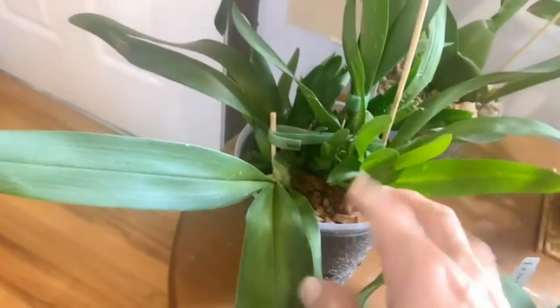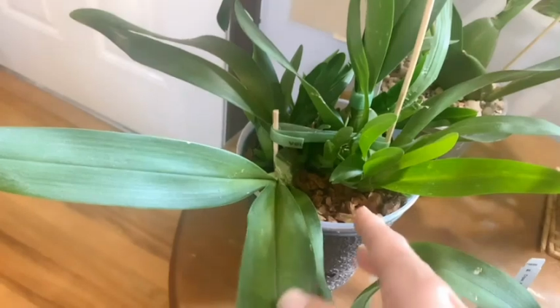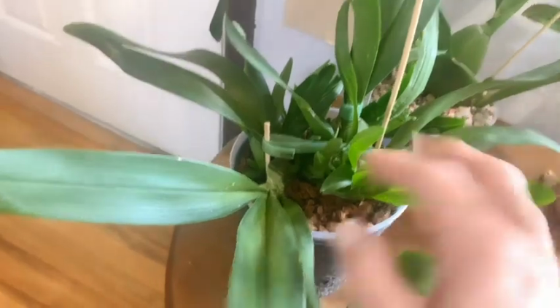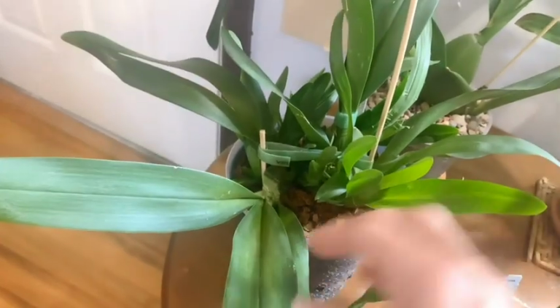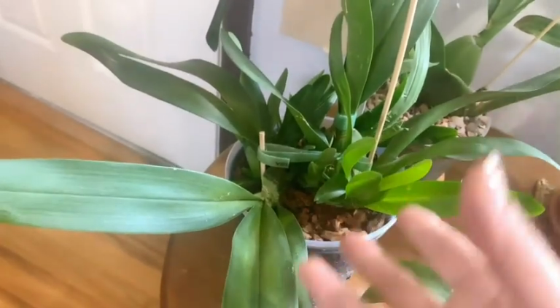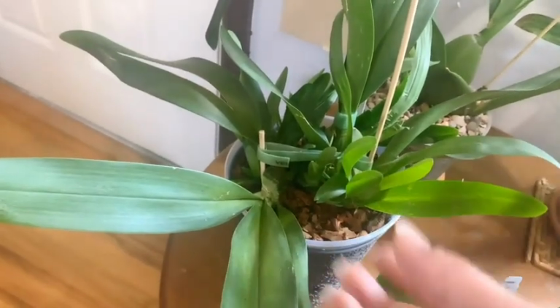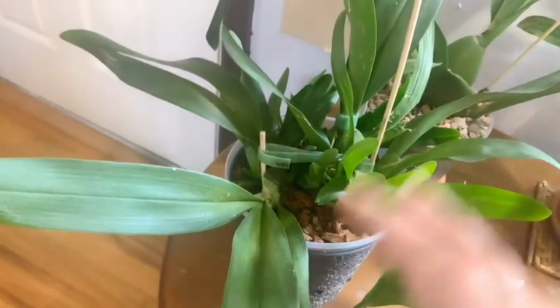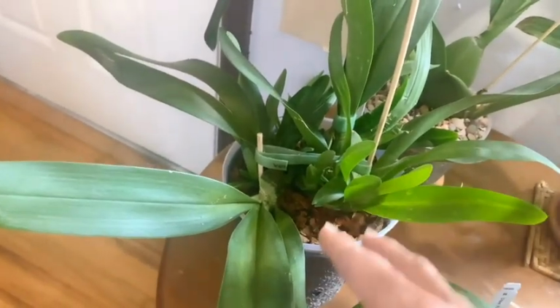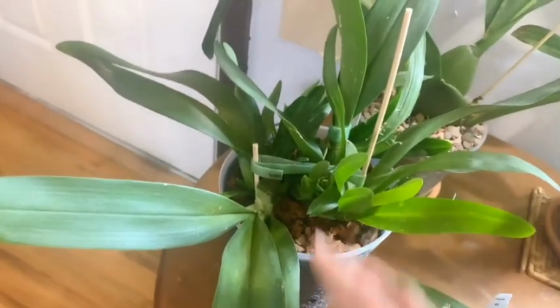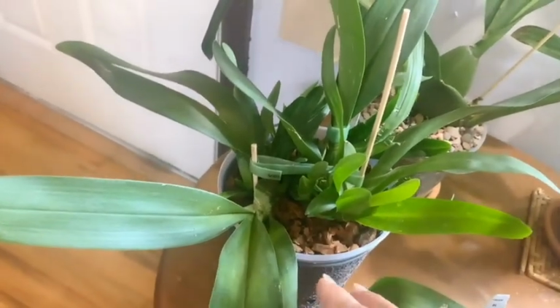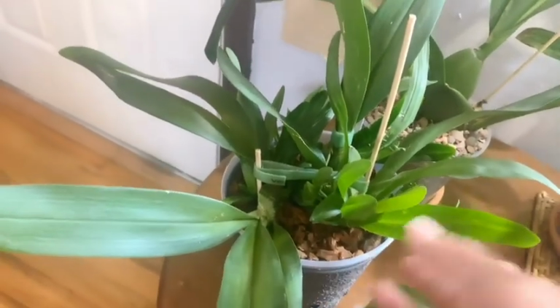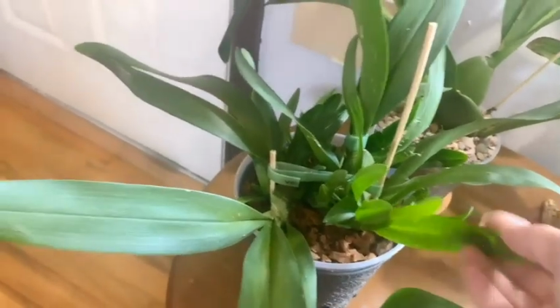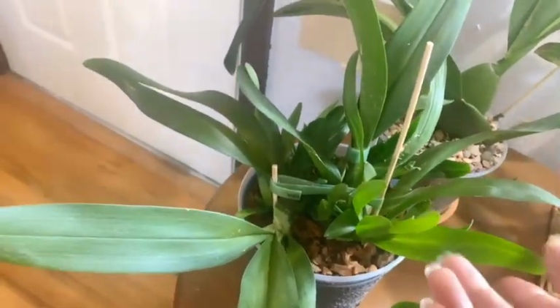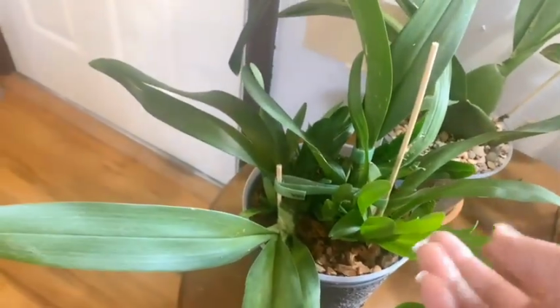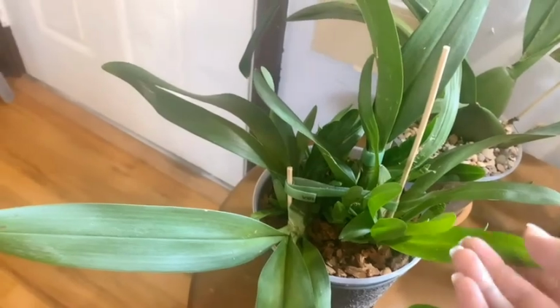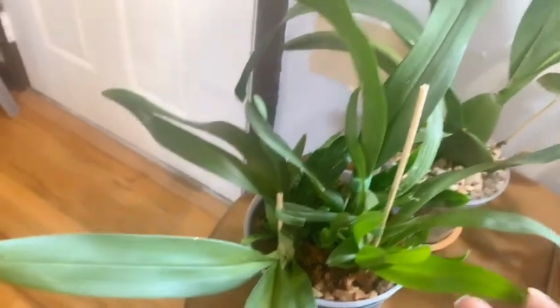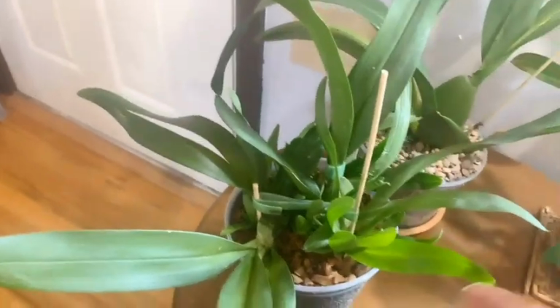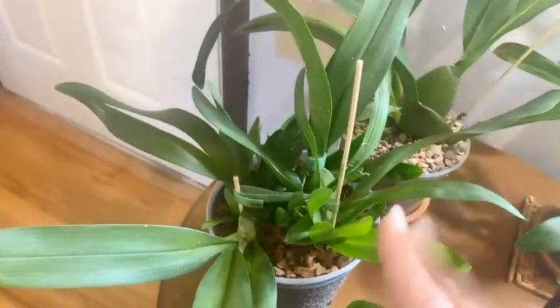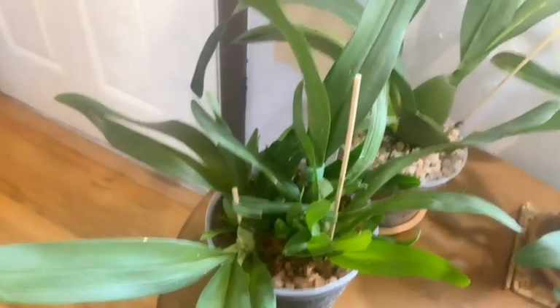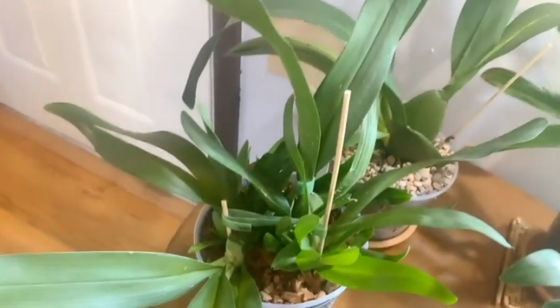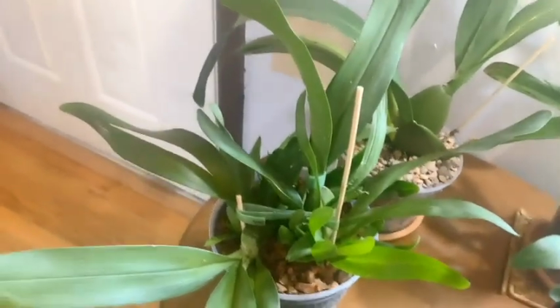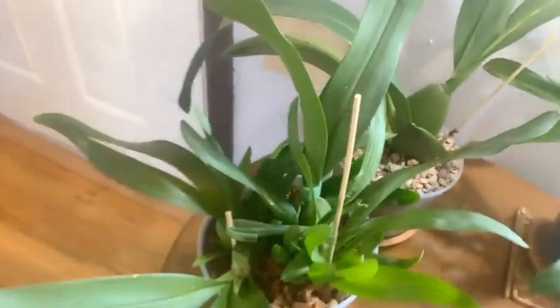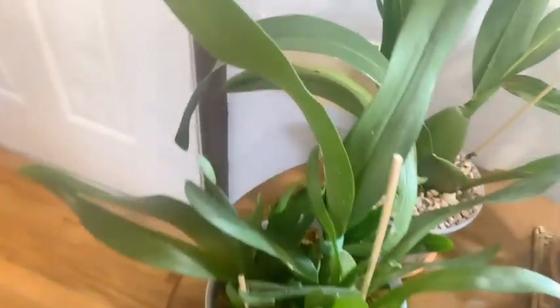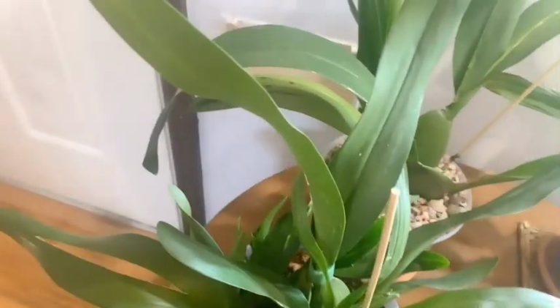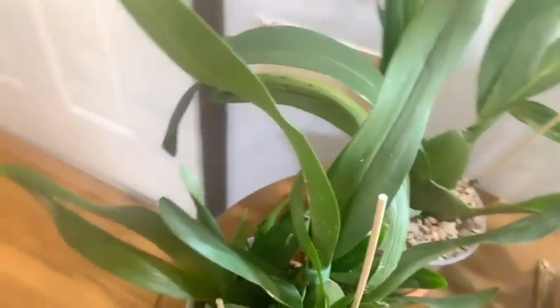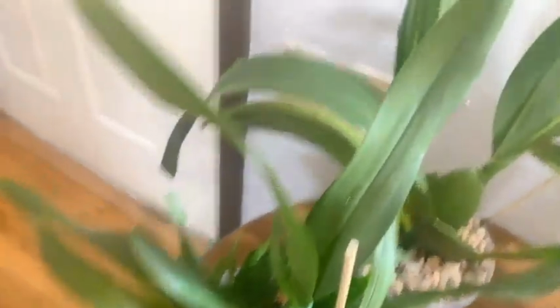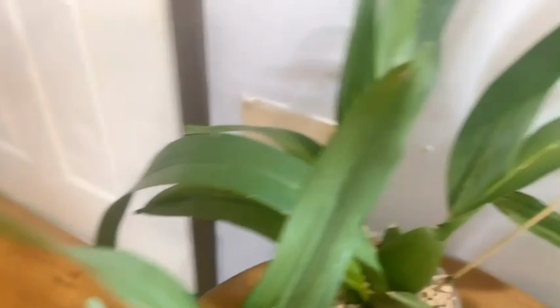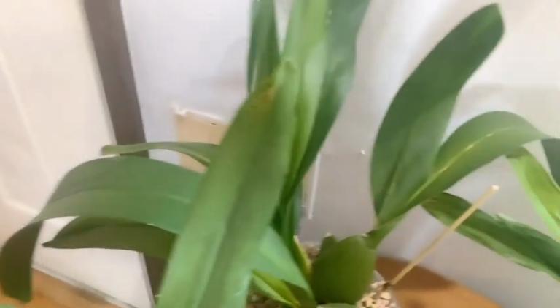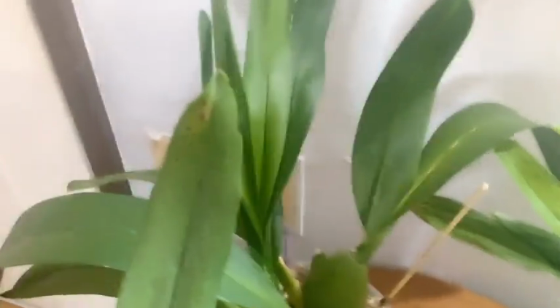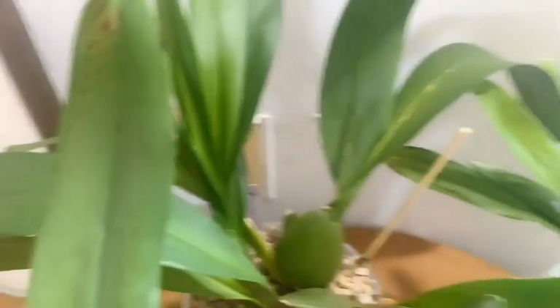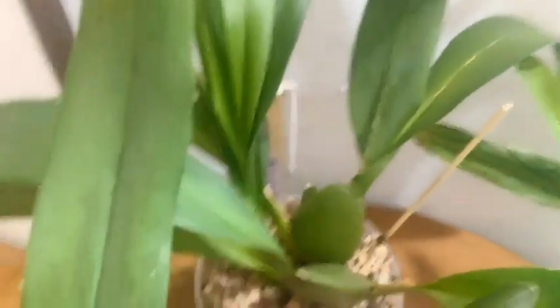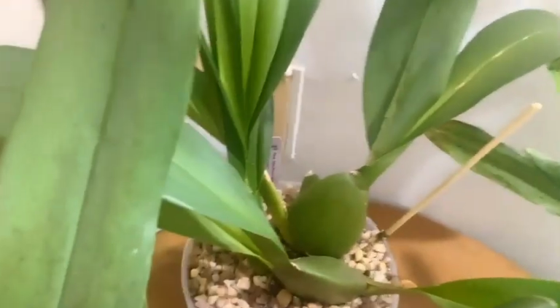Here we have an Oncidium Wildcat — it's actually two plants. It was one plant, I separated it, put it back in the same pot, and I'm waiting for her to rebloom. Her blooms resemble the Oncidium Wildcat series. Here we have the Oncidium Hilo Firecracker New Year.